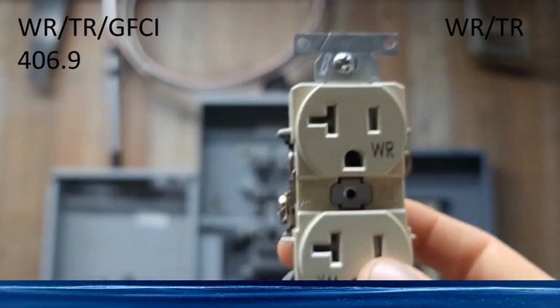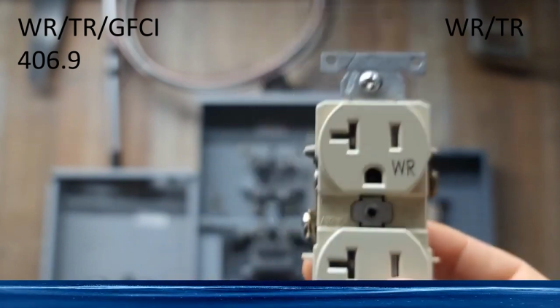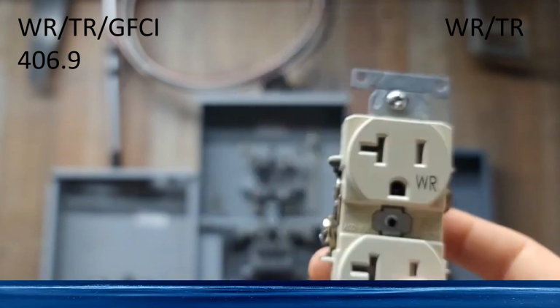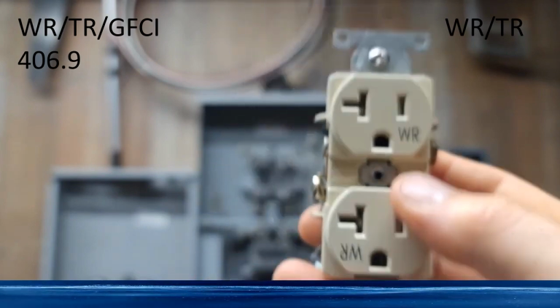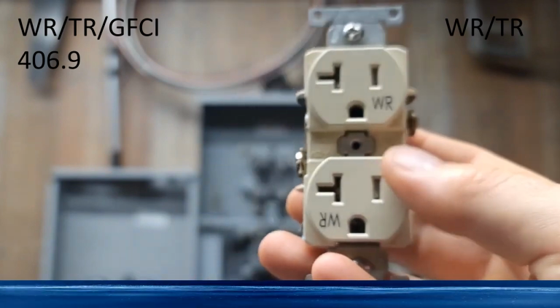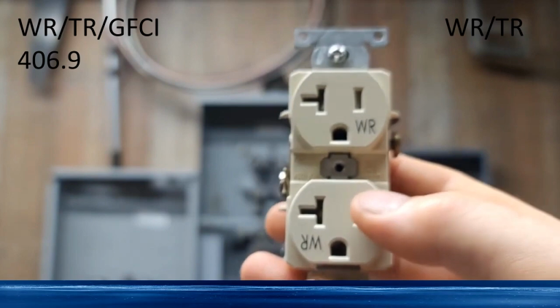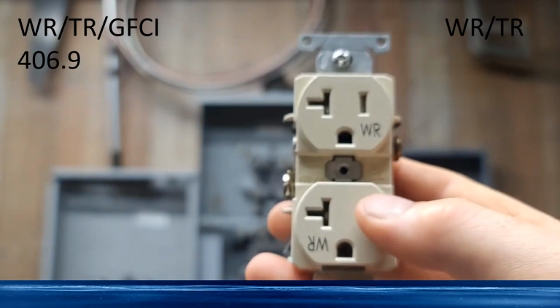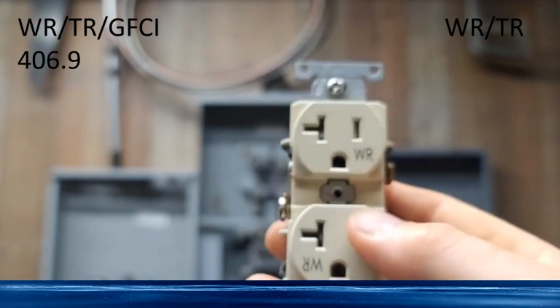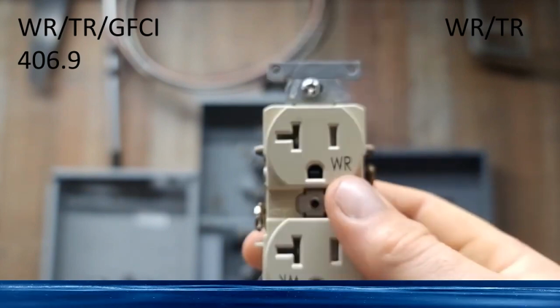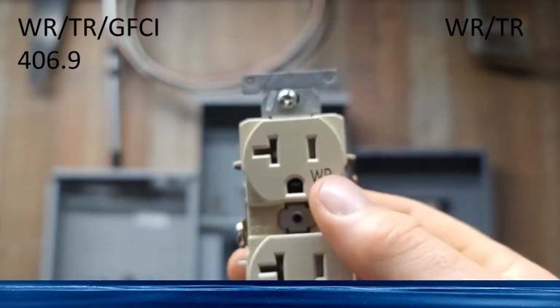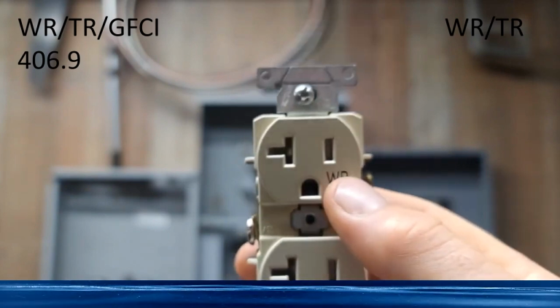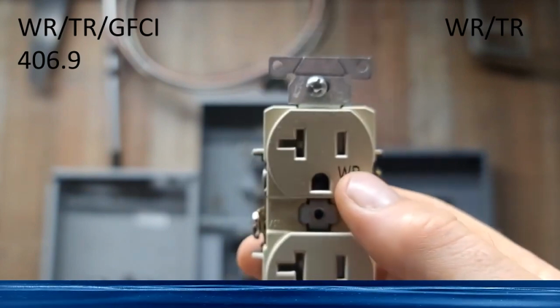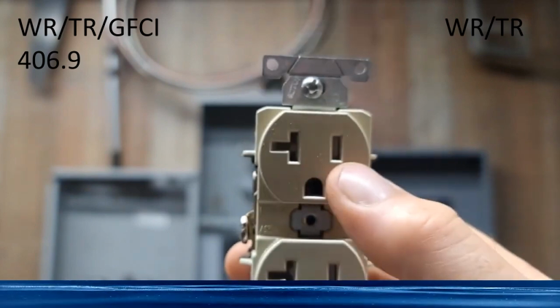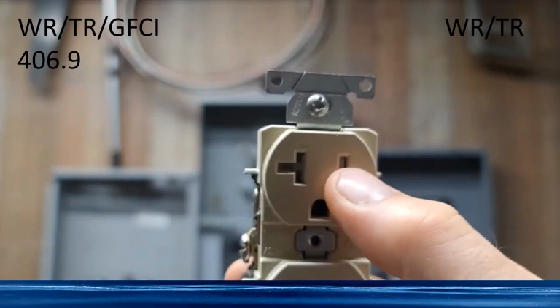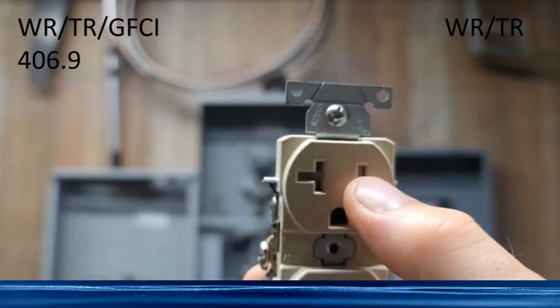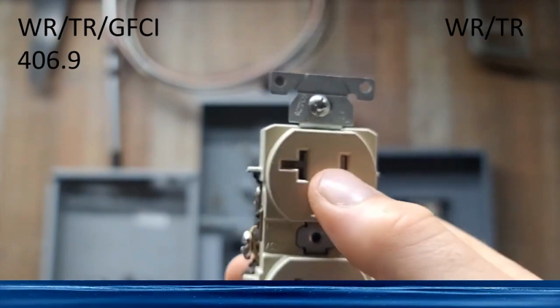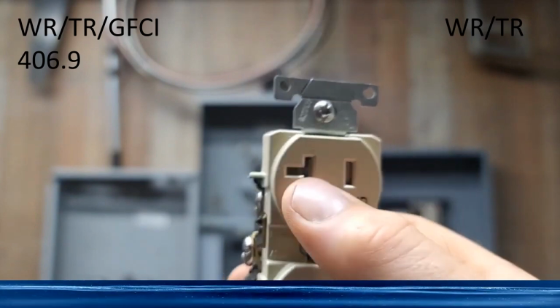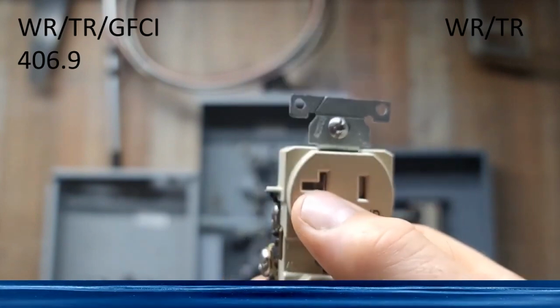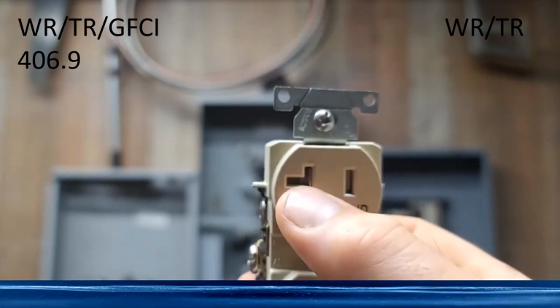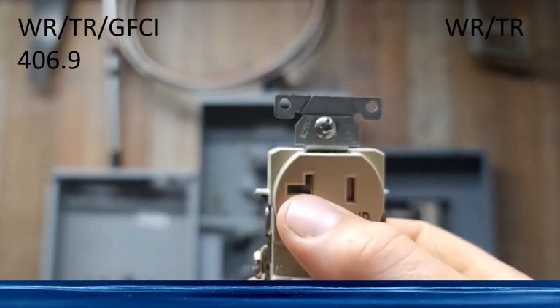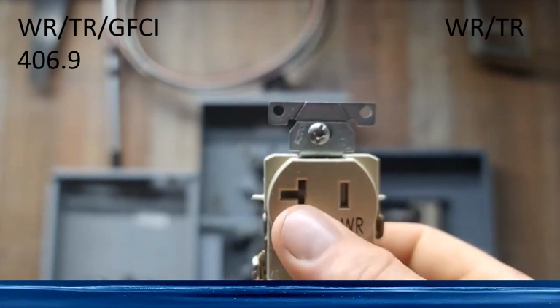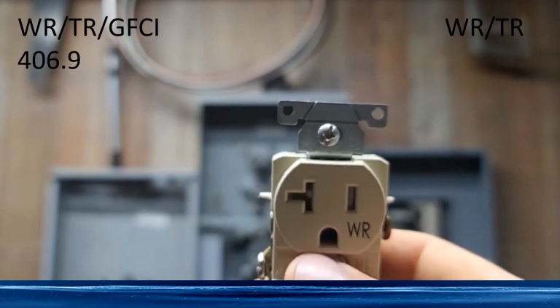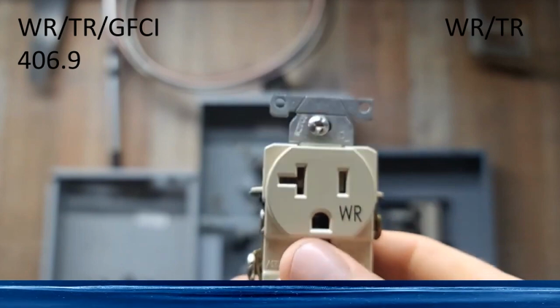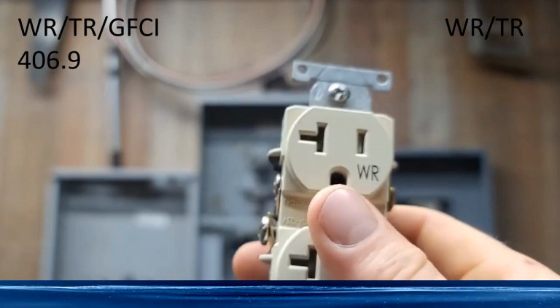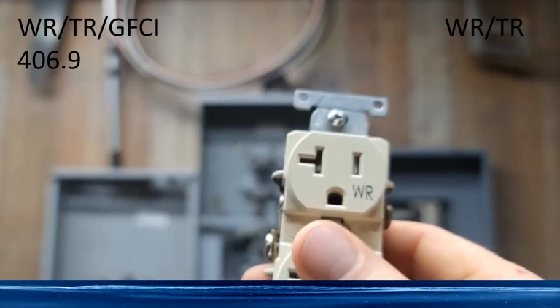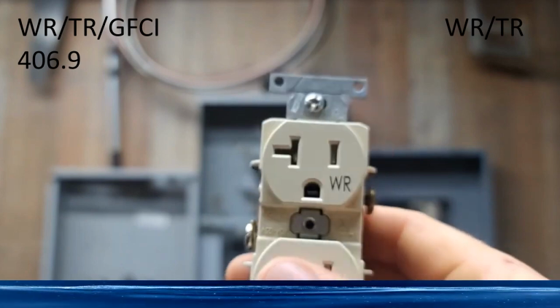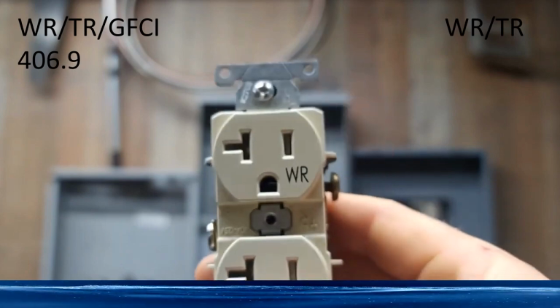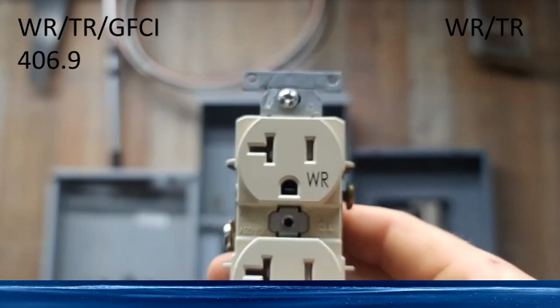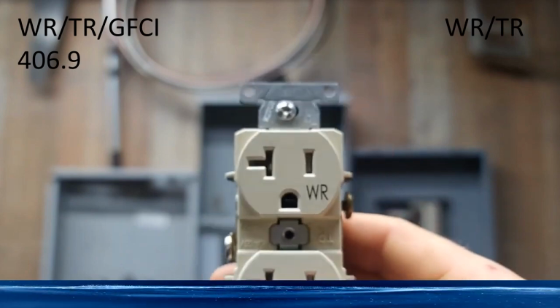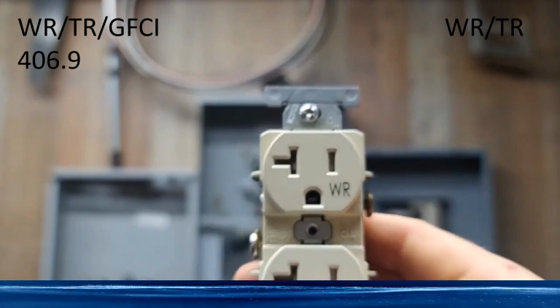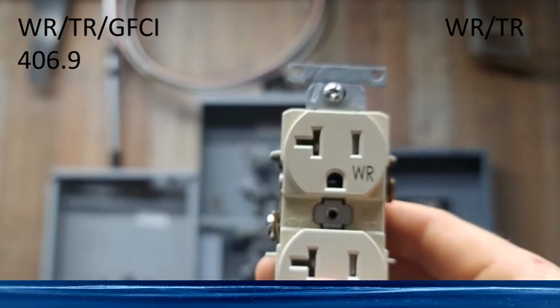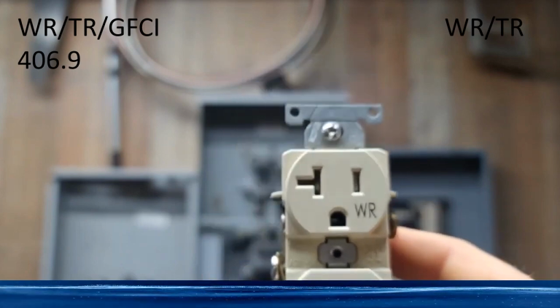I just go ahead and I like this one that my supply house sells. It covers weather-resistant, tamper-resistant, and up to 20 amps. That way they can just have one receptacle for their residential and commercial guys.